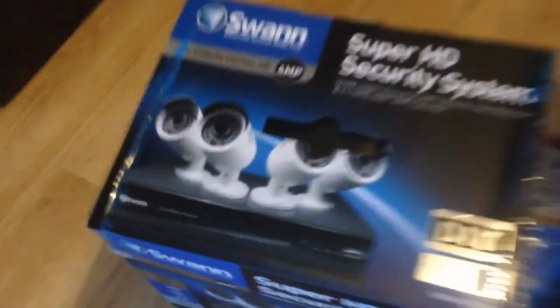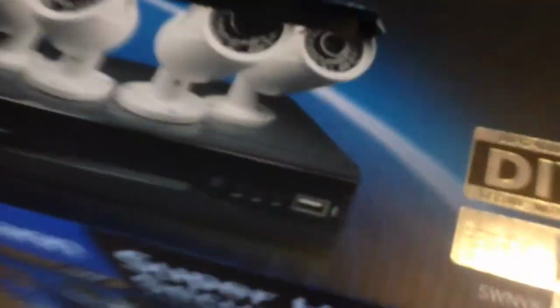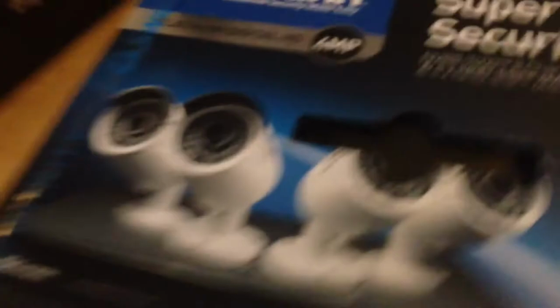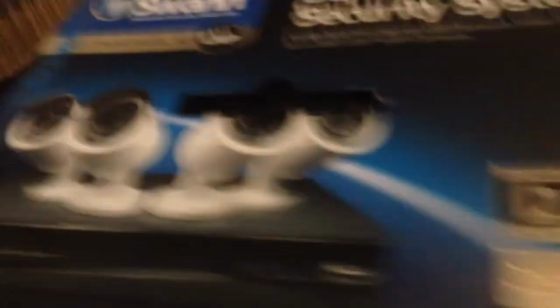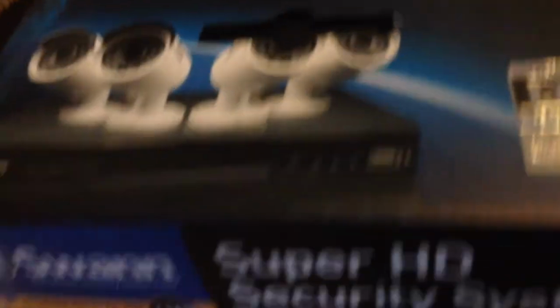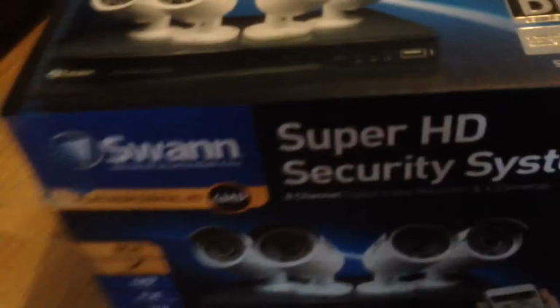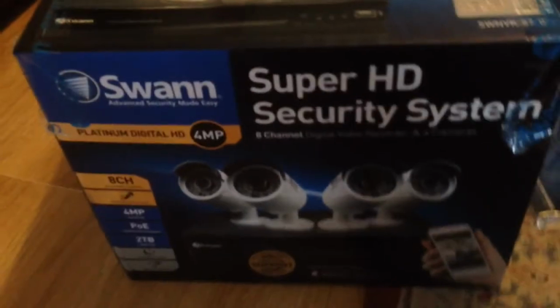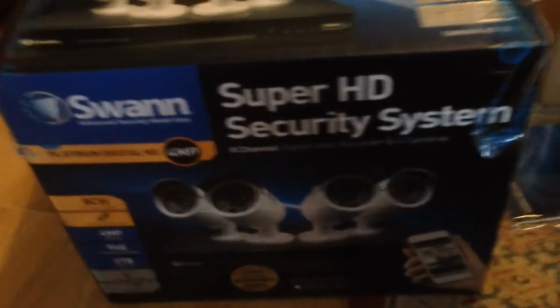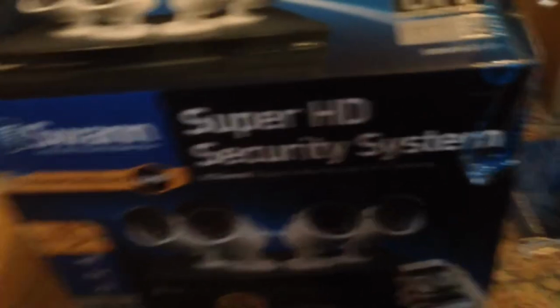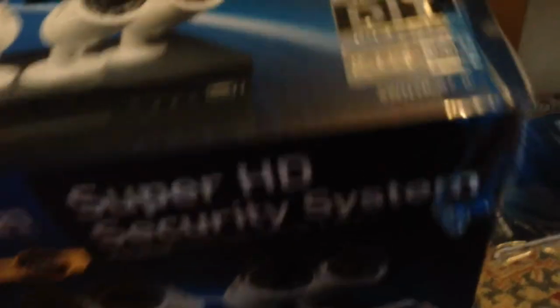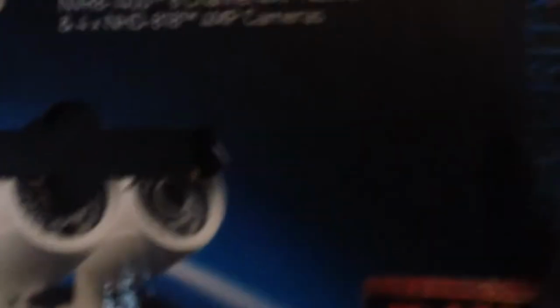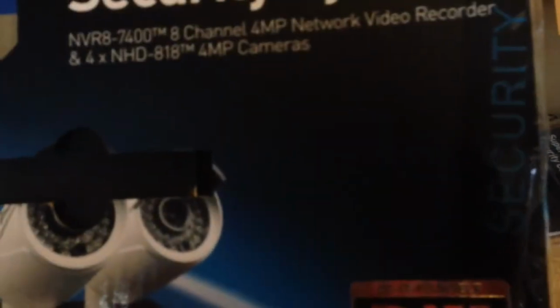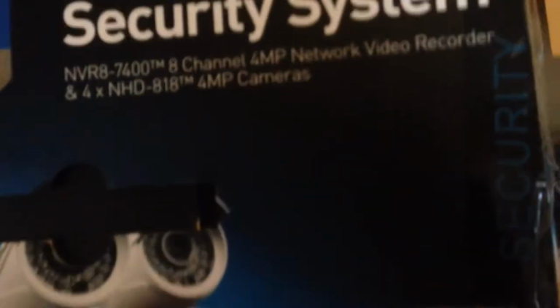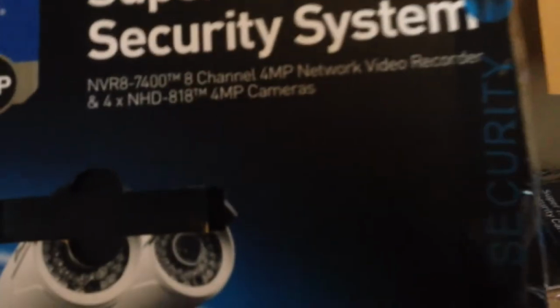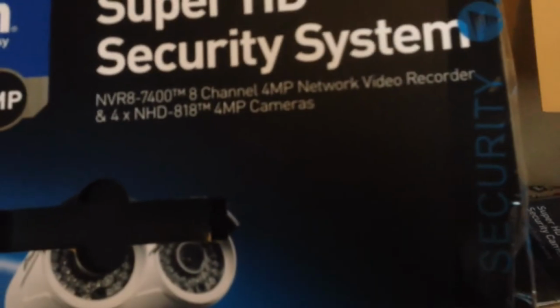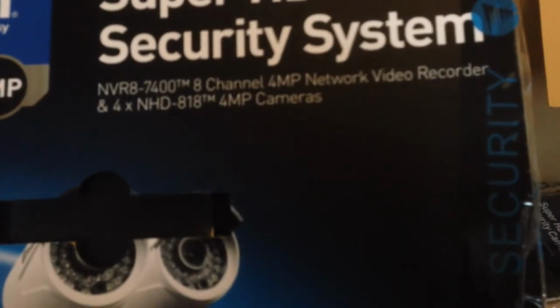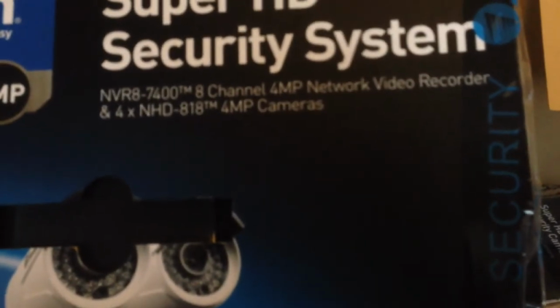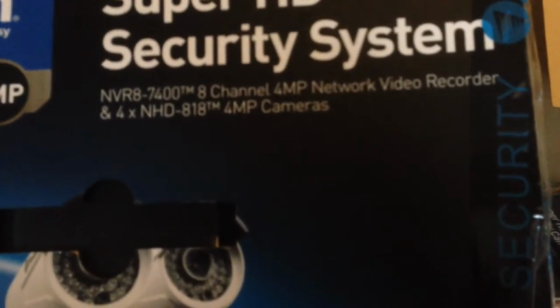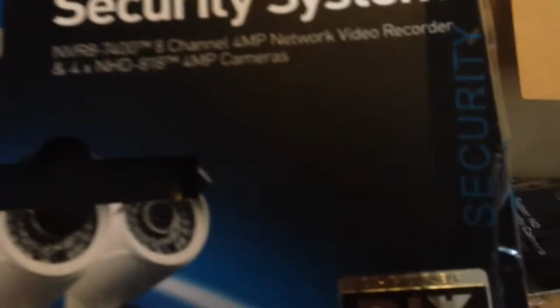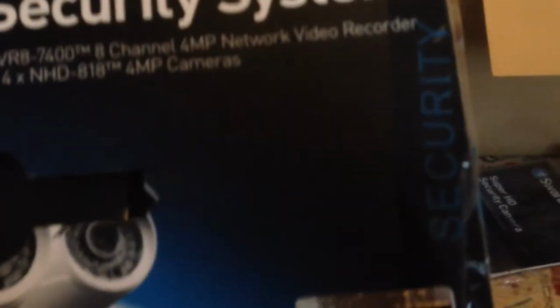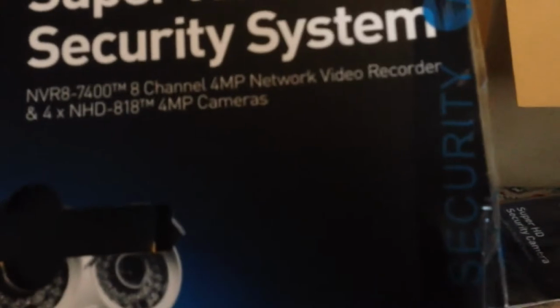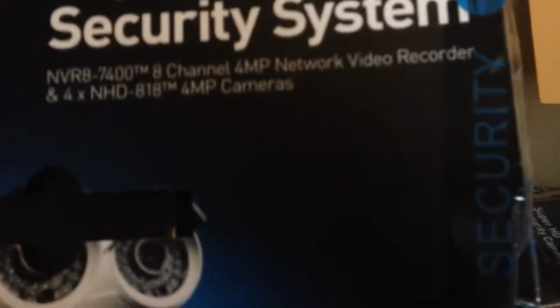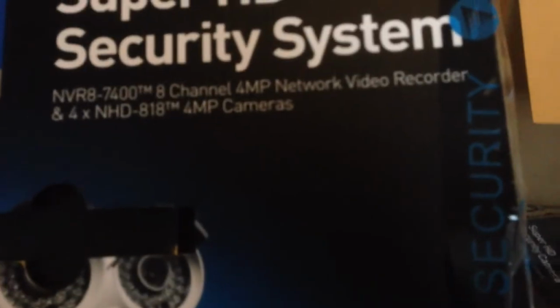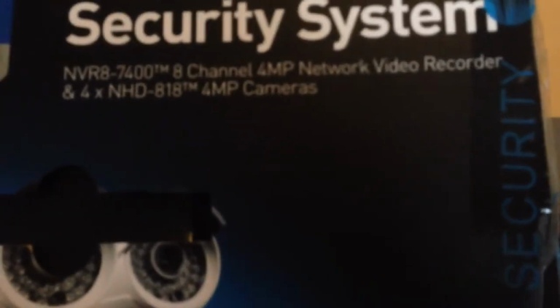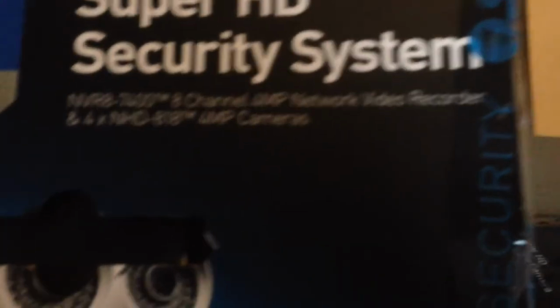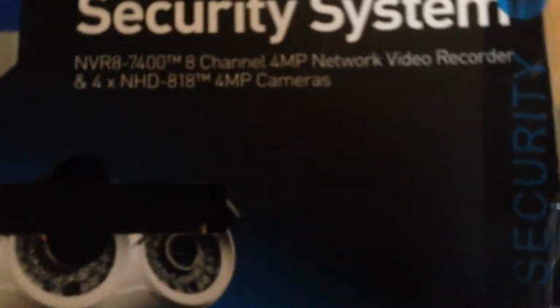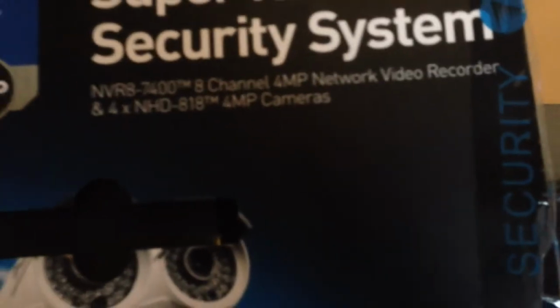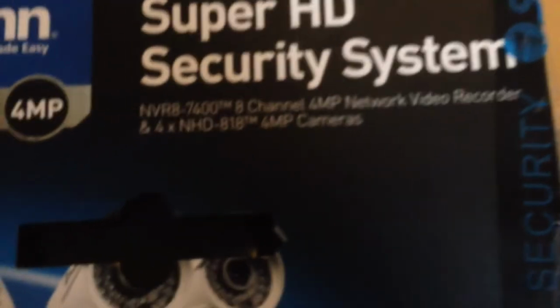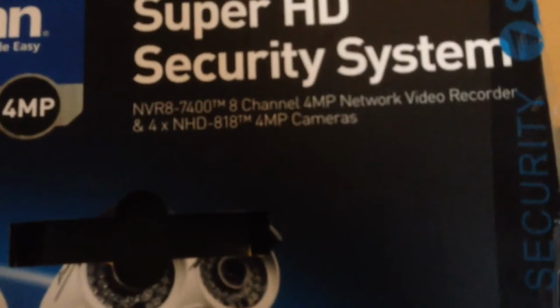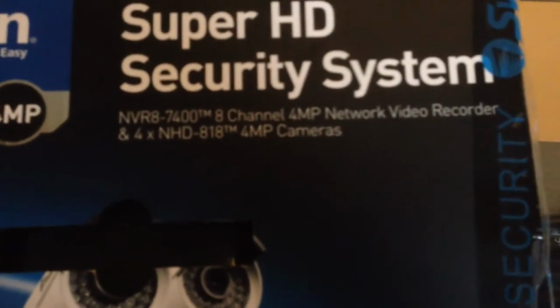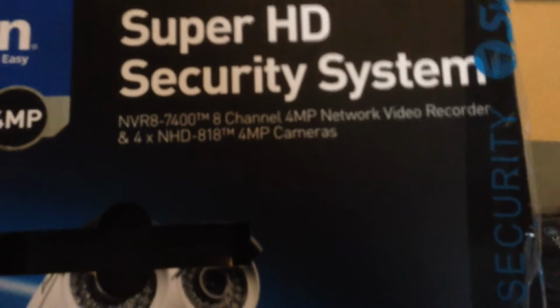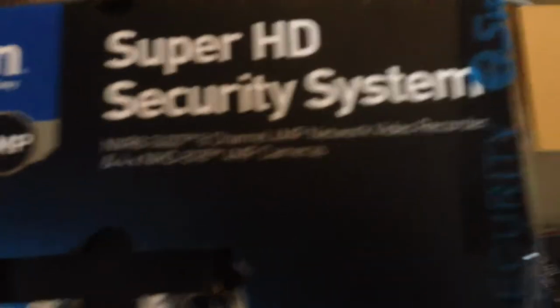Good afternoon ladies and gentlemen. This is an unboxing video for the SWAN NVR8 7400 series 8-channel 4-megapixel network video recorder with 4 NHD 818 4-megapixel cameras.